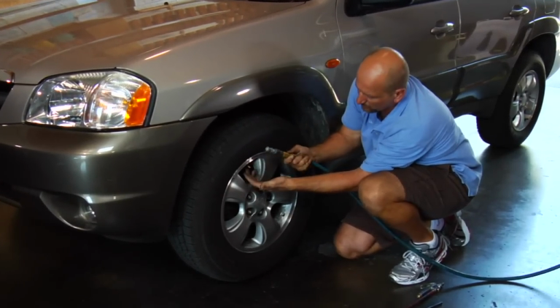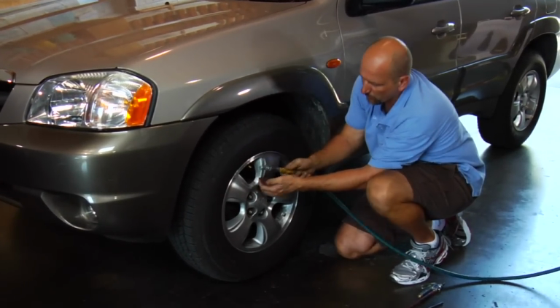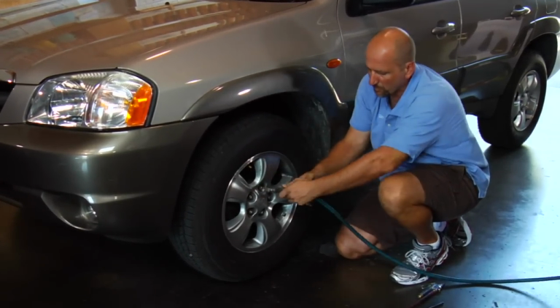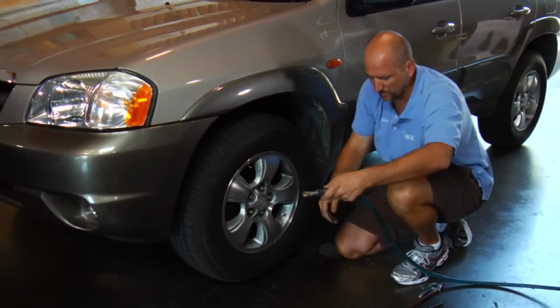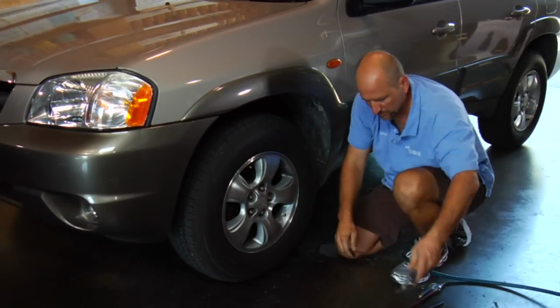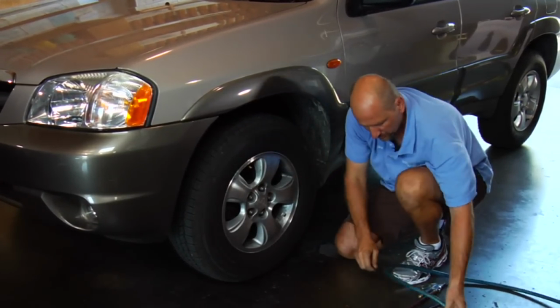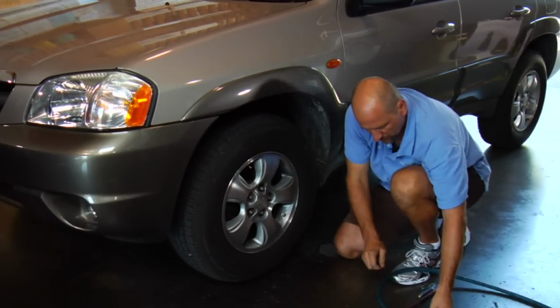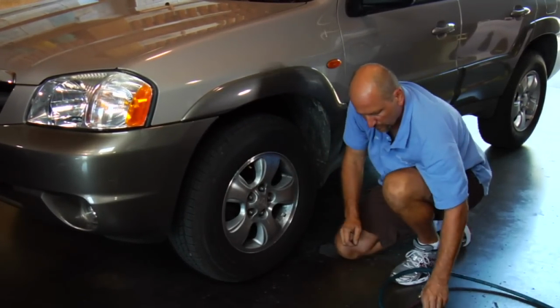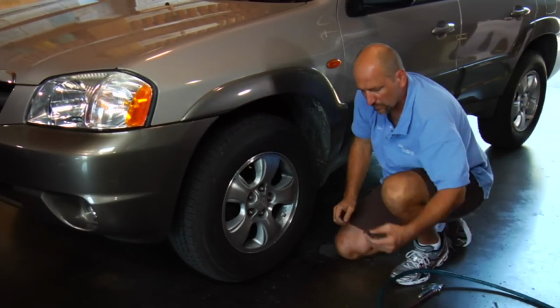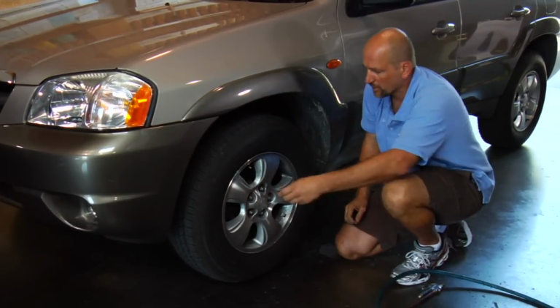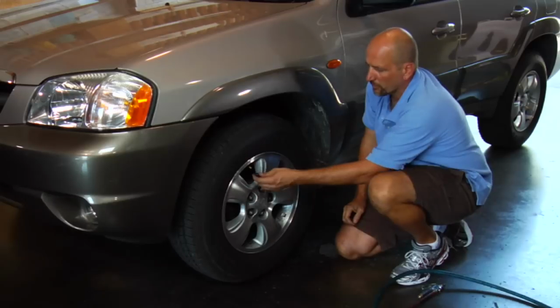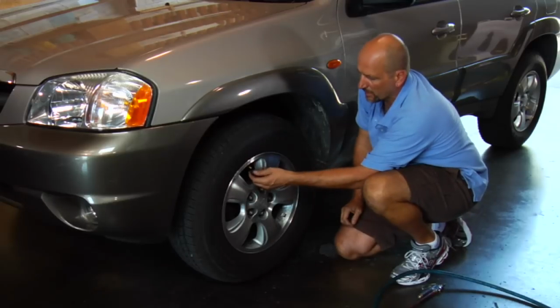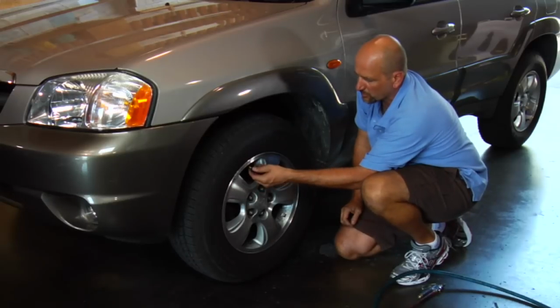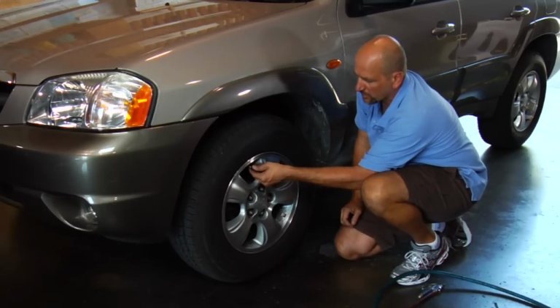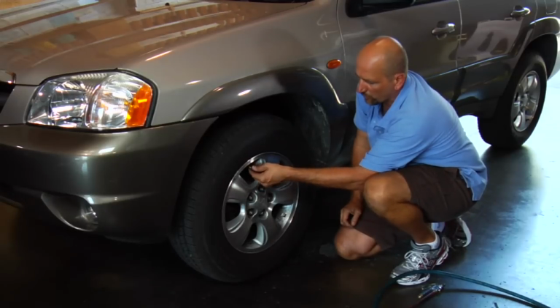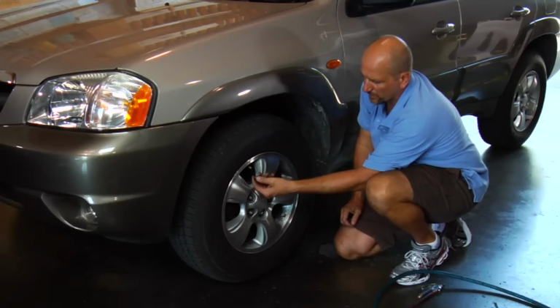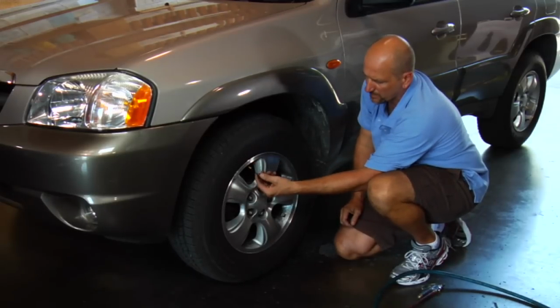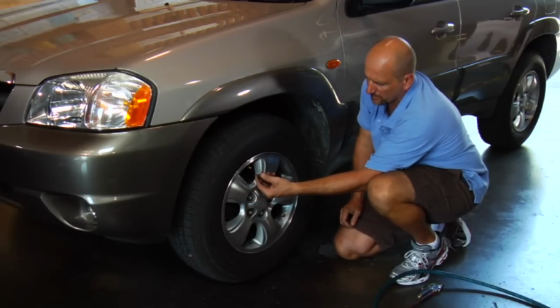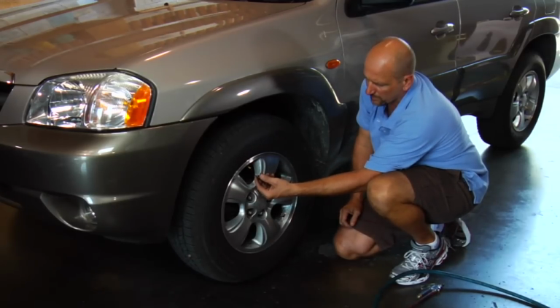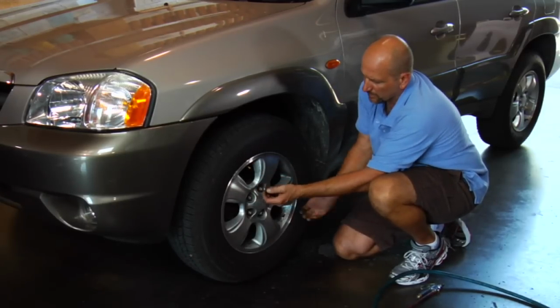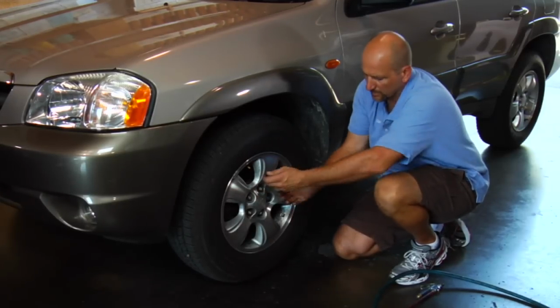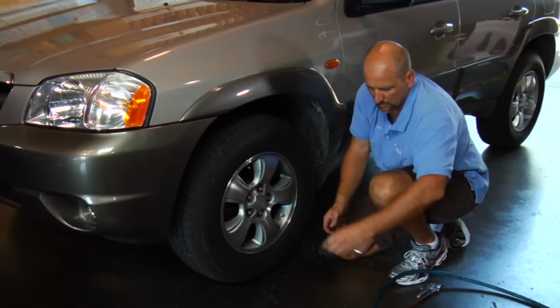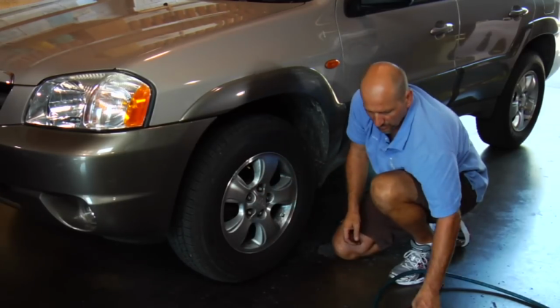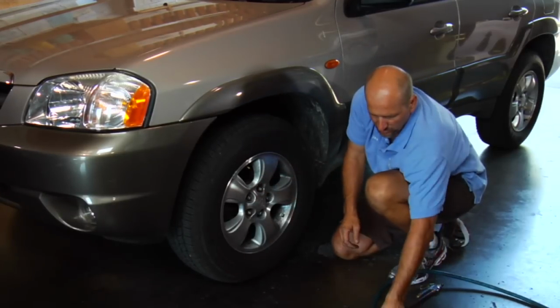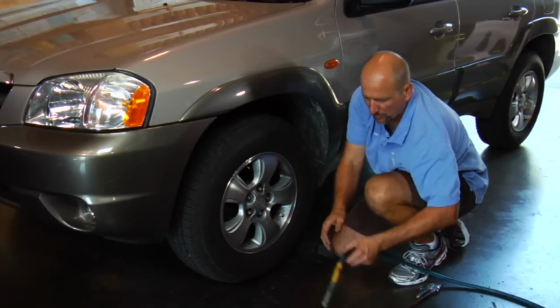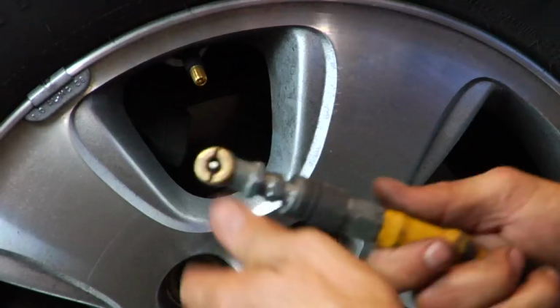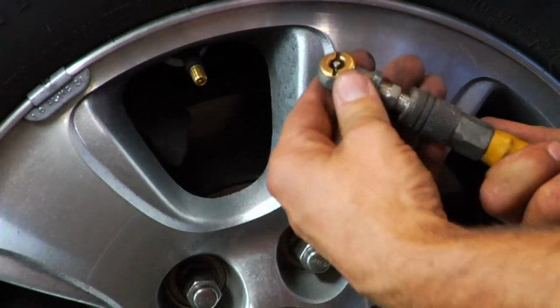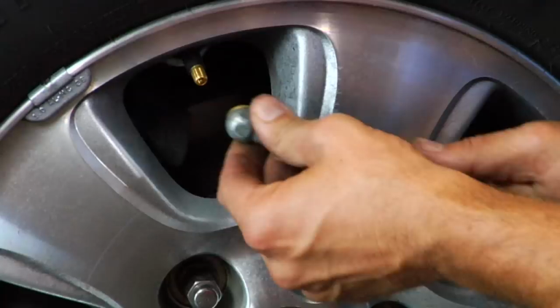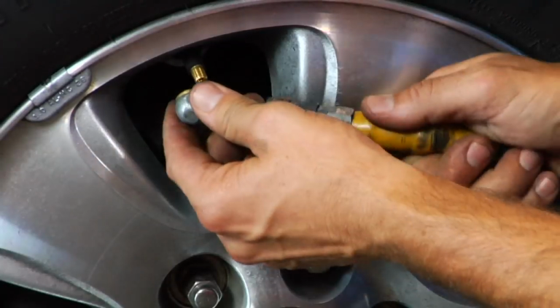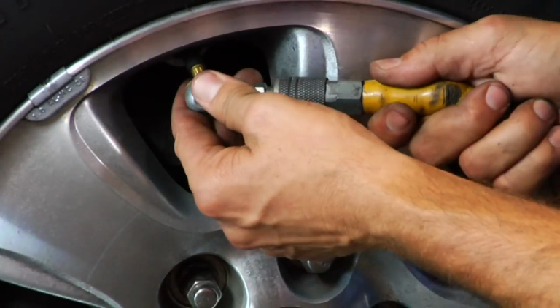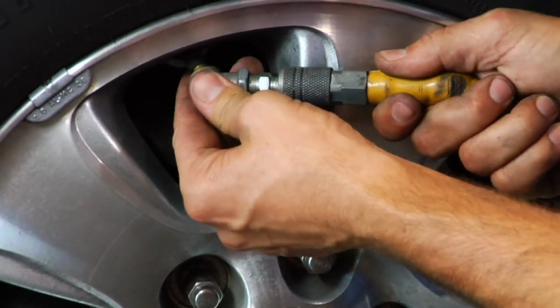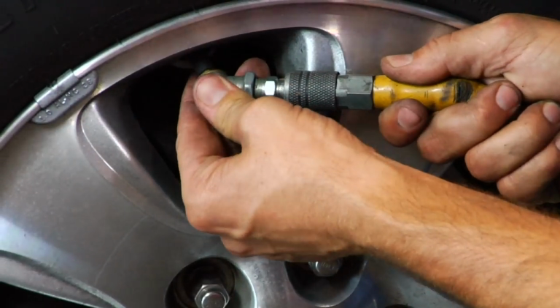Get the proper amount in, go ahead and check it with your gauge, make sure you didn't over-inflate it, and you just keep adding air until you get to where you want it.